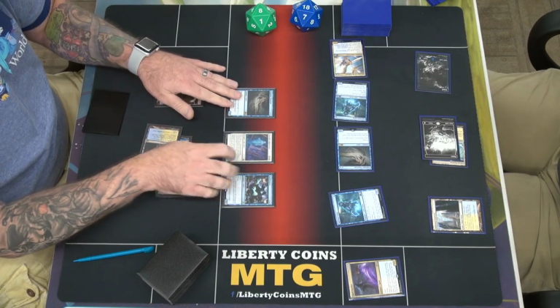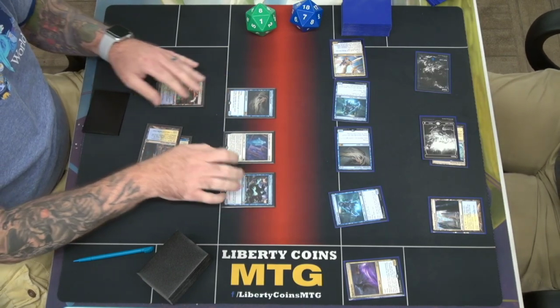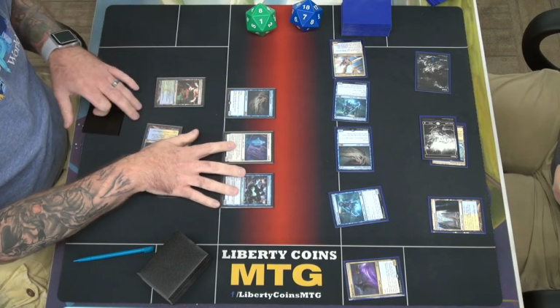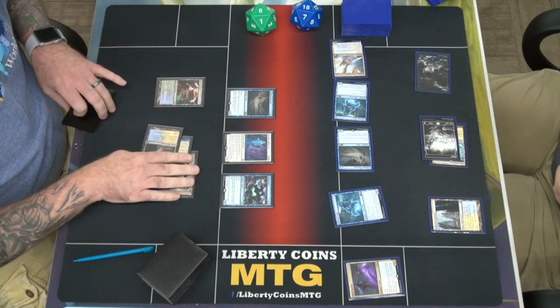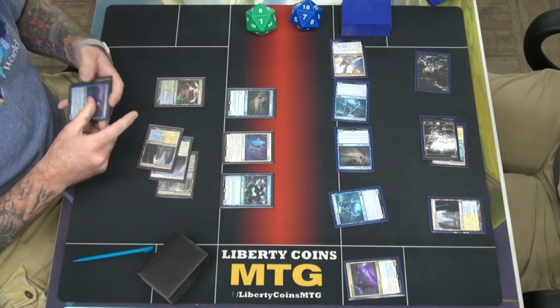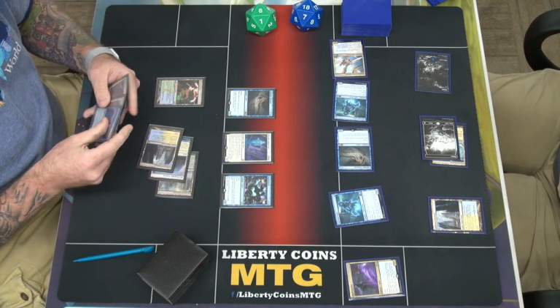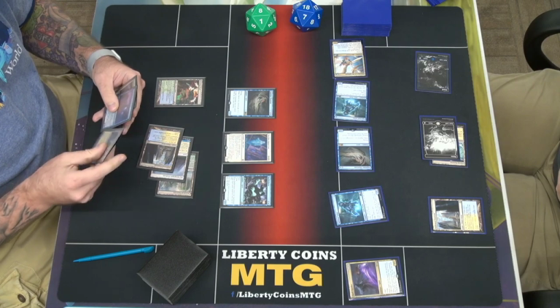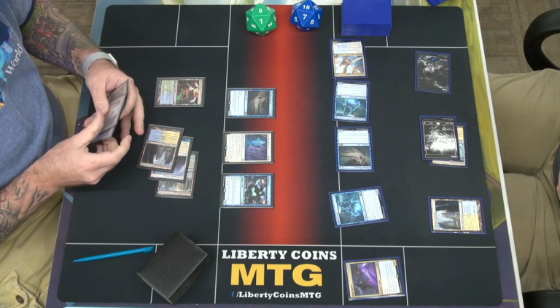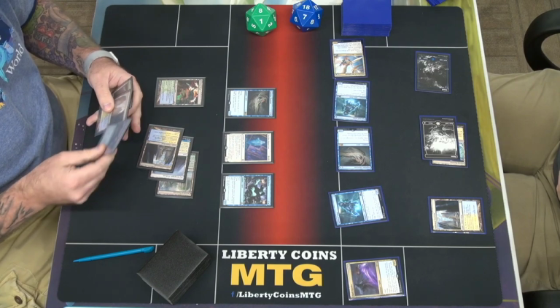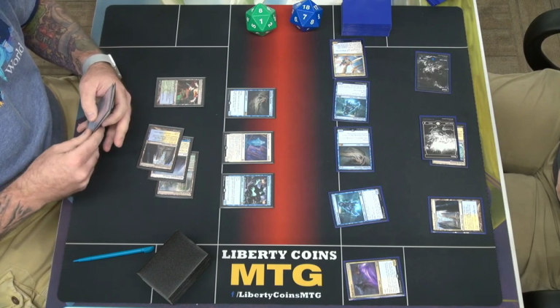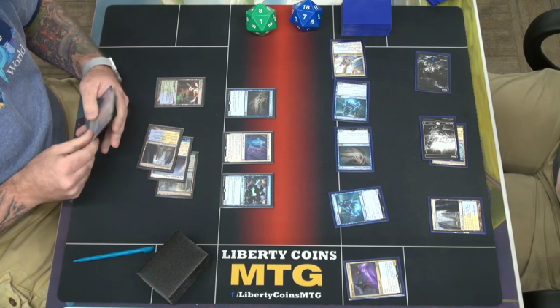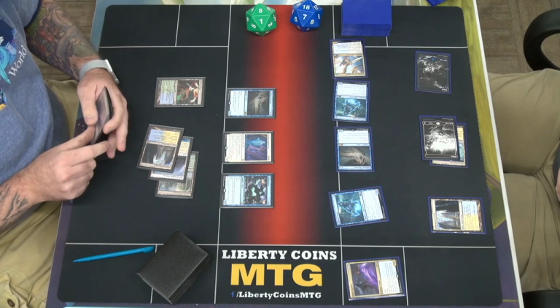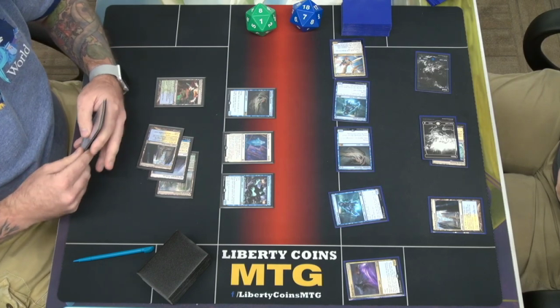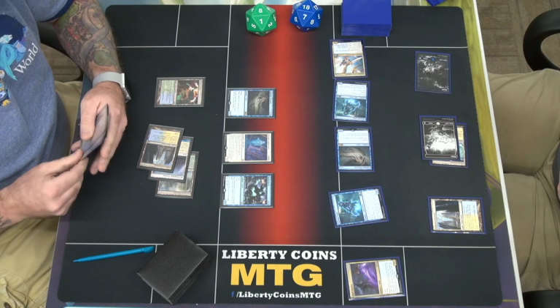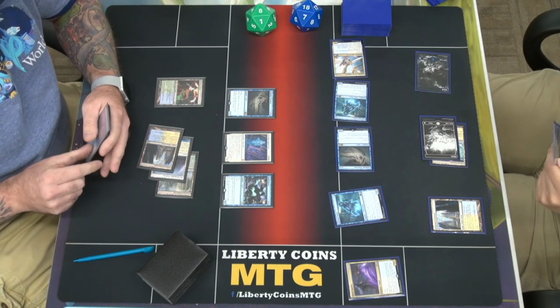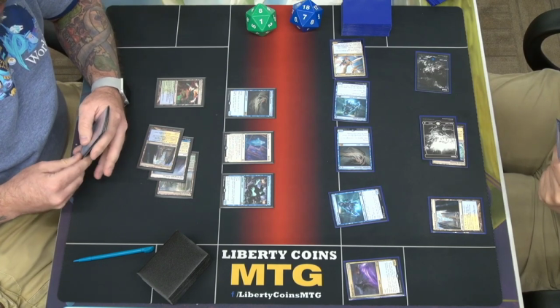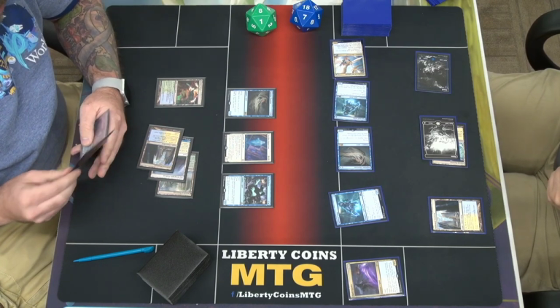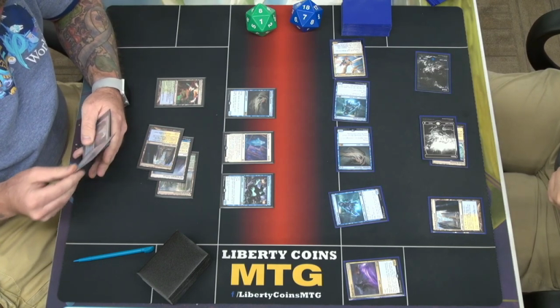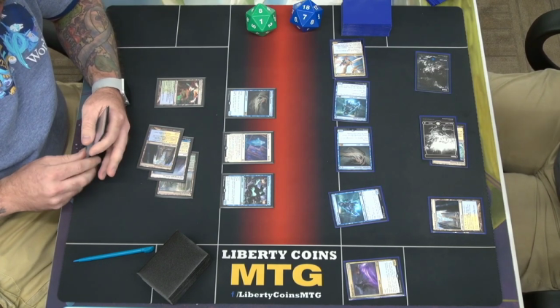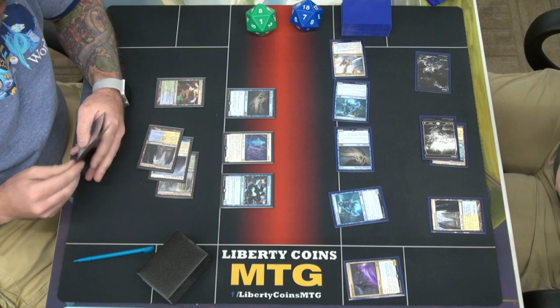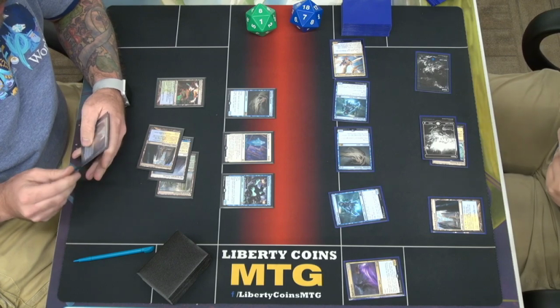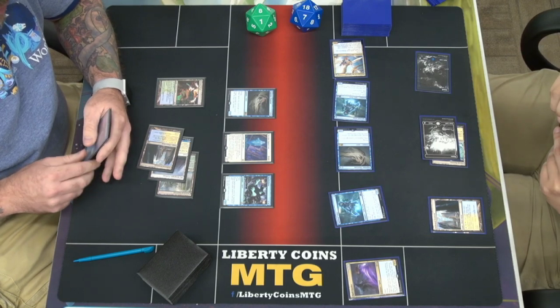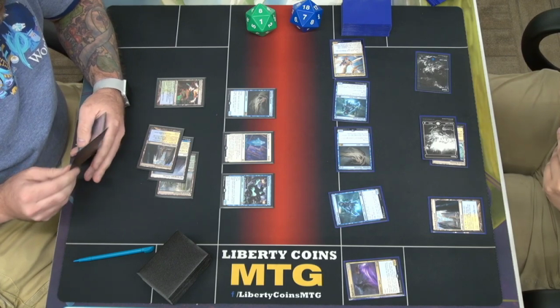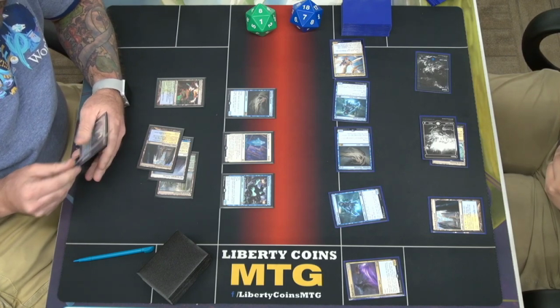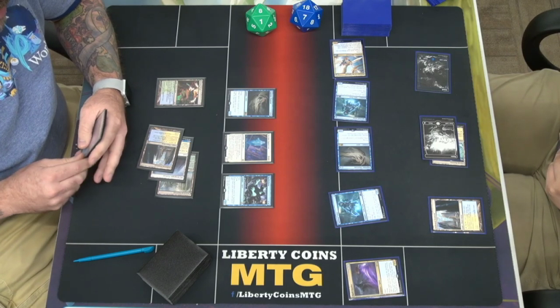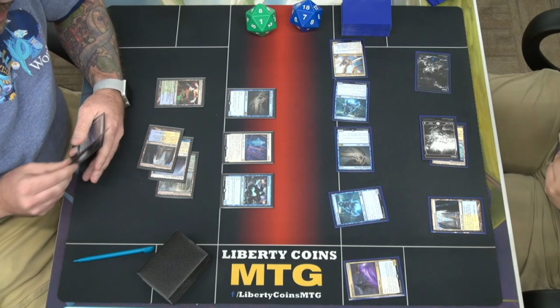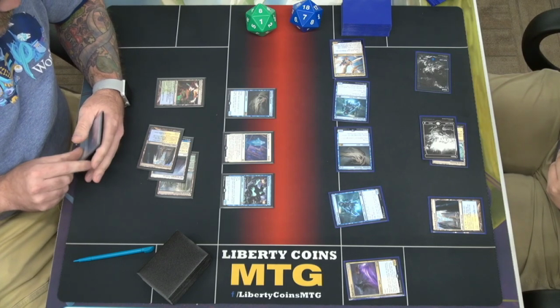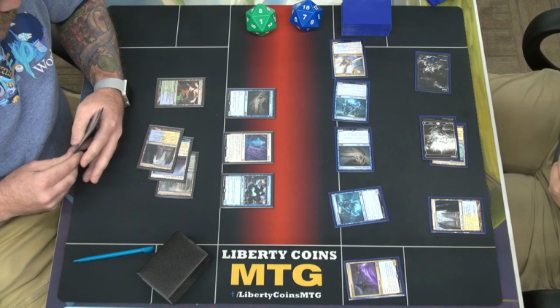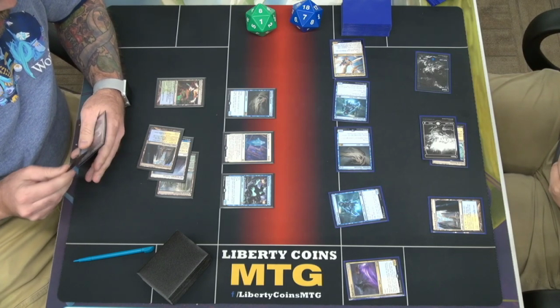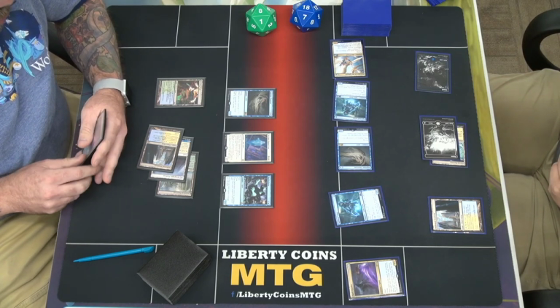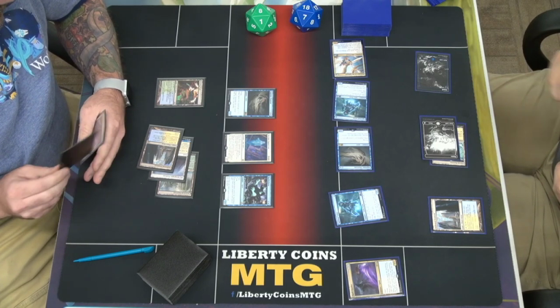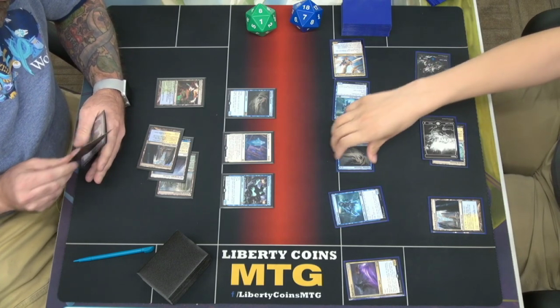I'm going to cast around. That's a 2-2, so it doesn't attack. I will pass.